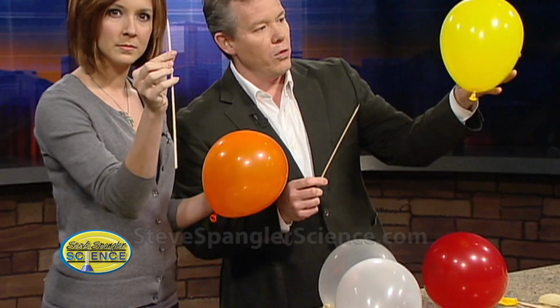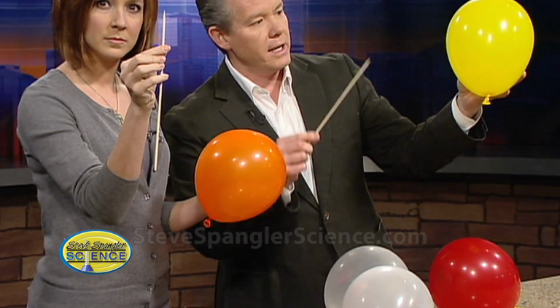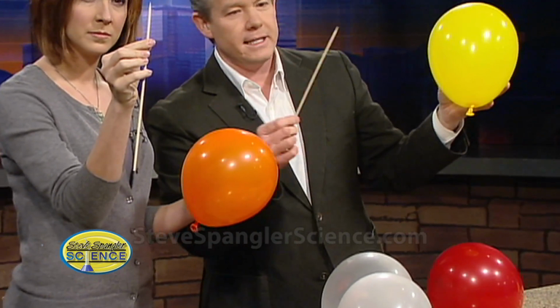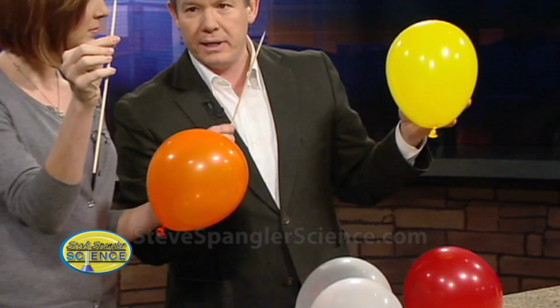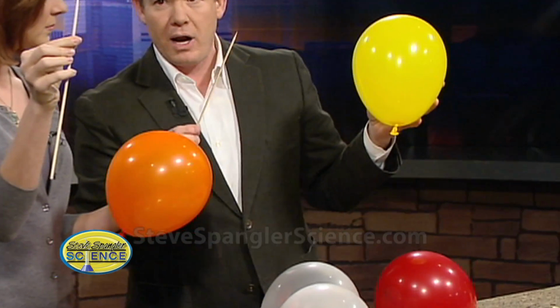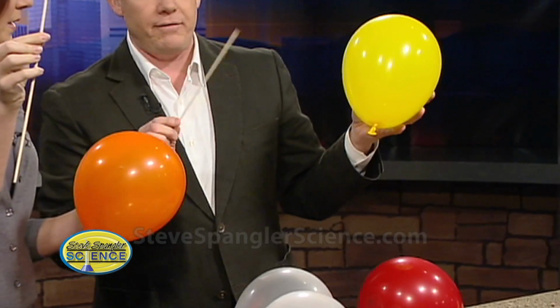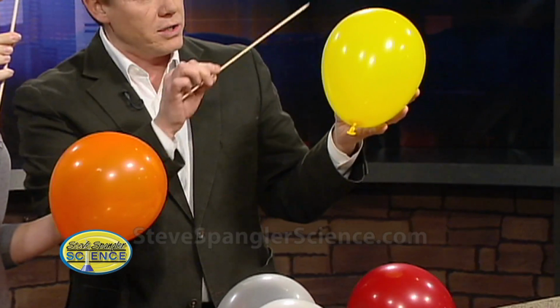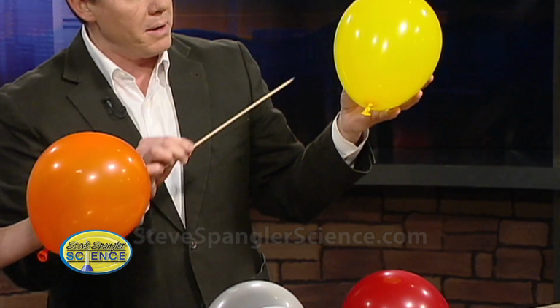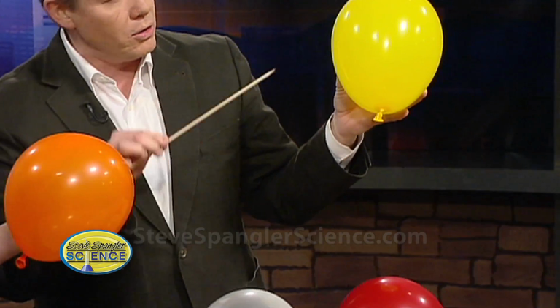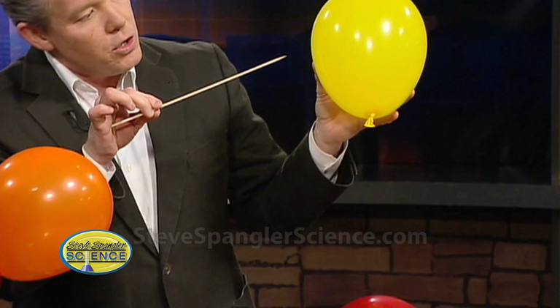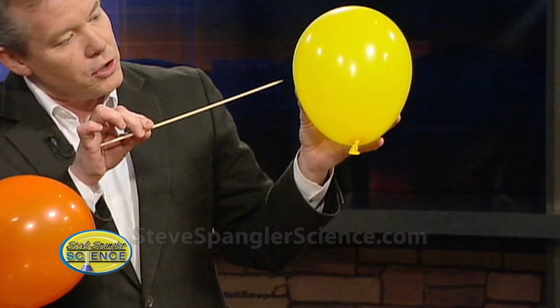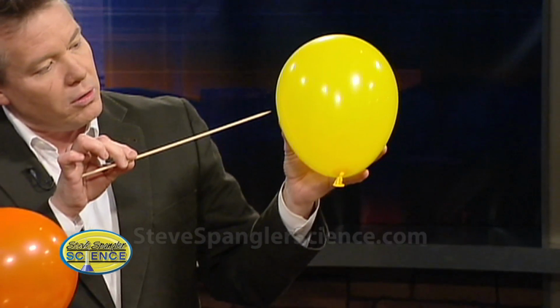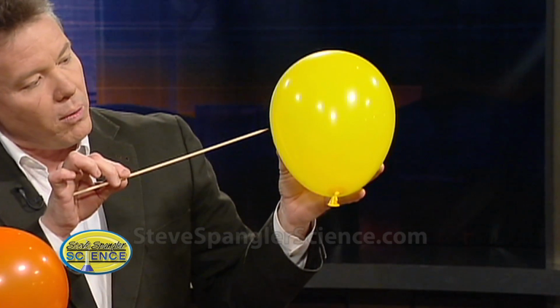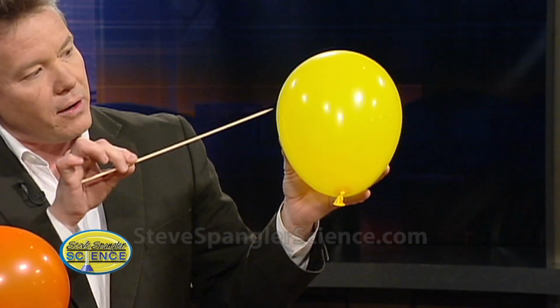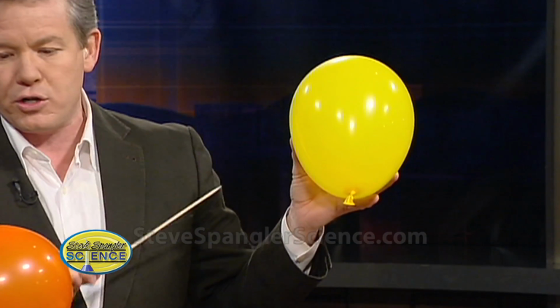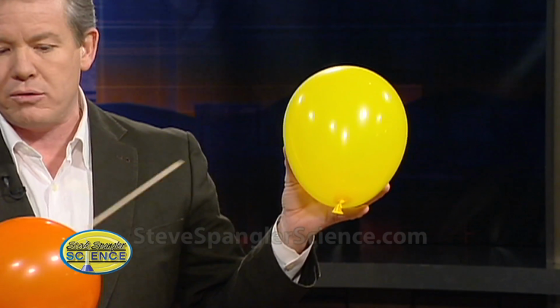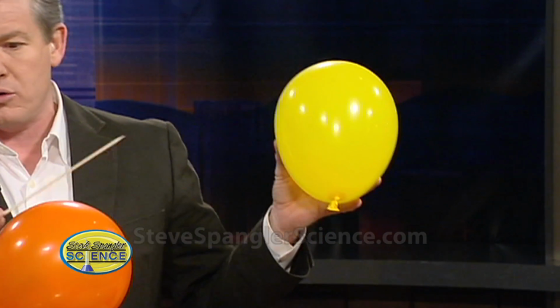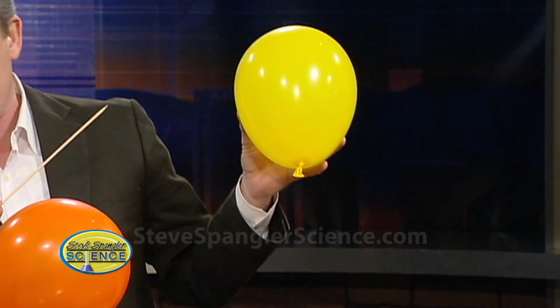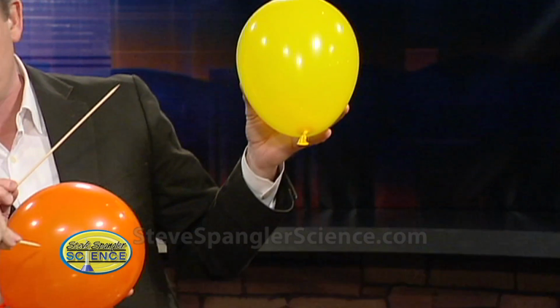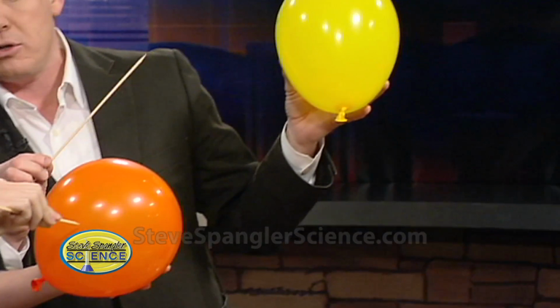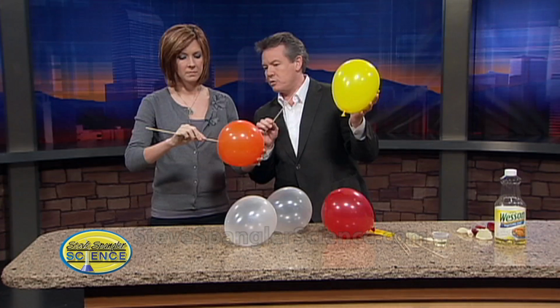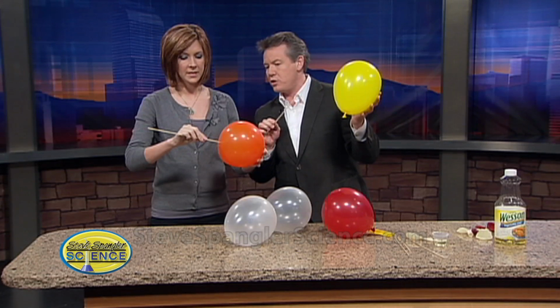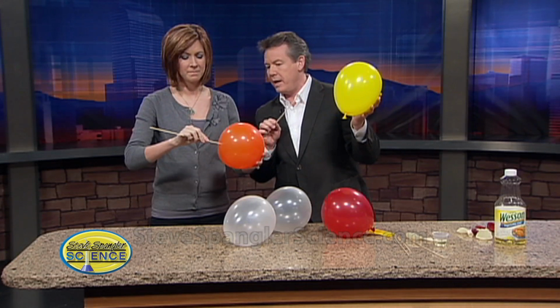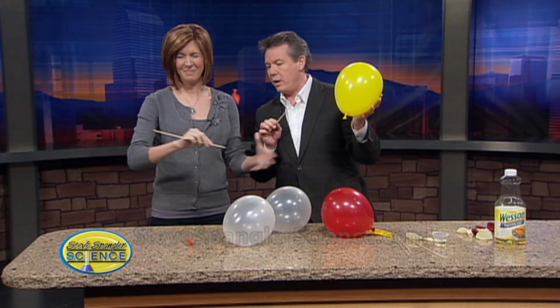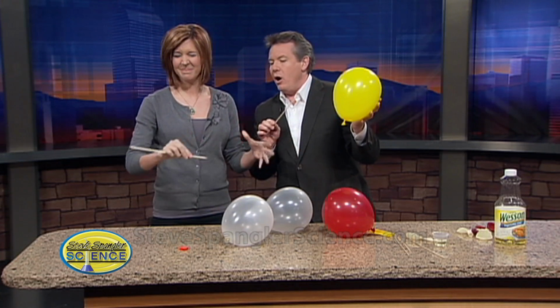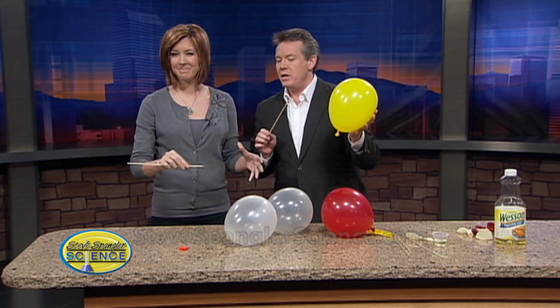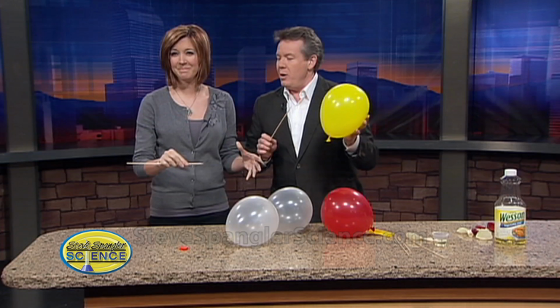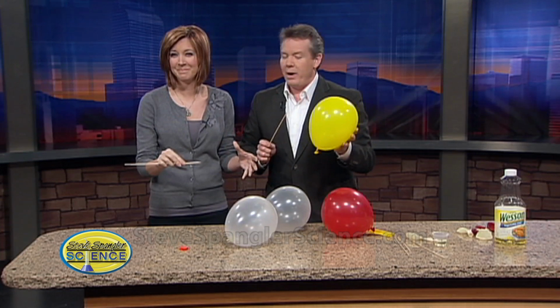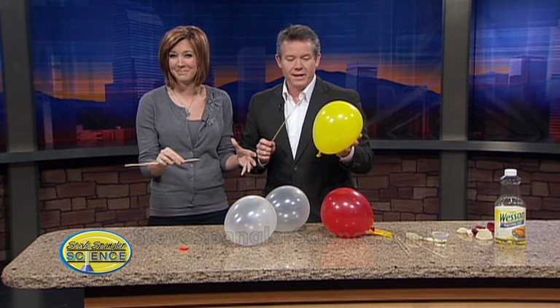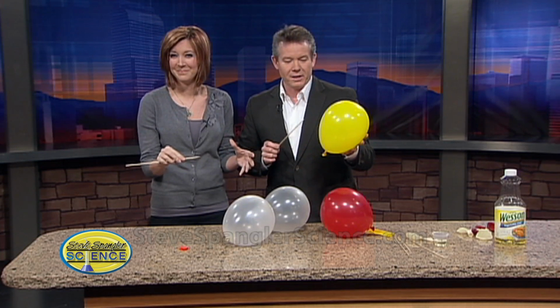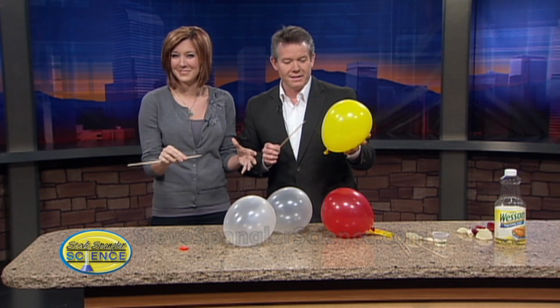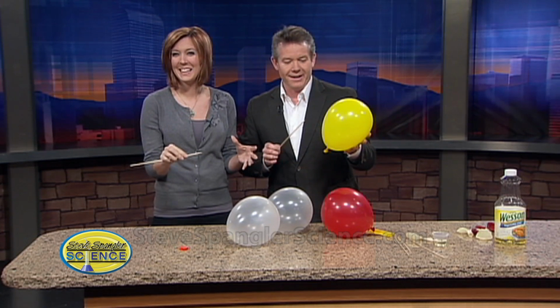Hold the balloon like this, and believe it or not, if you know something about the balloon, you can put the skewer about right there and push it right through the balloon. Just push. Oops. Well, that didn't work as well as I thought.